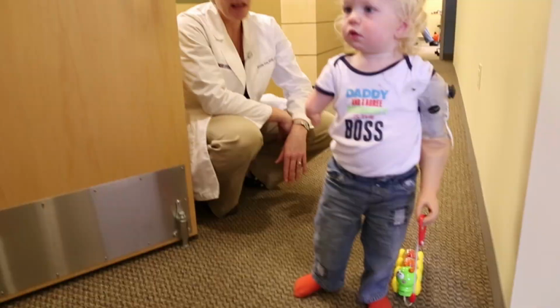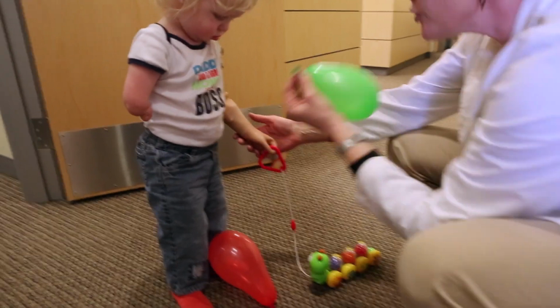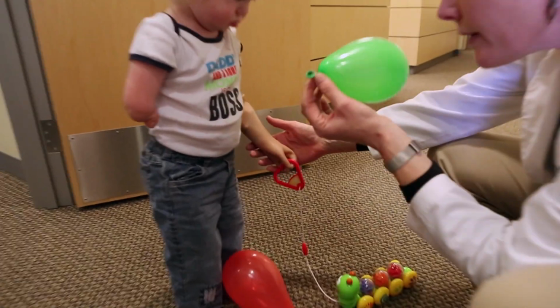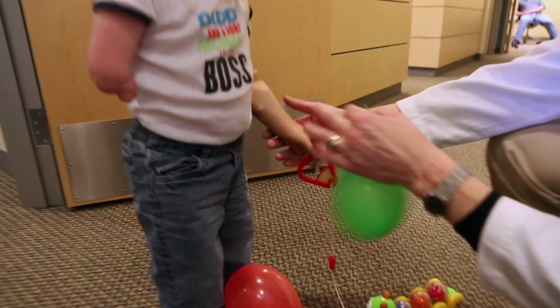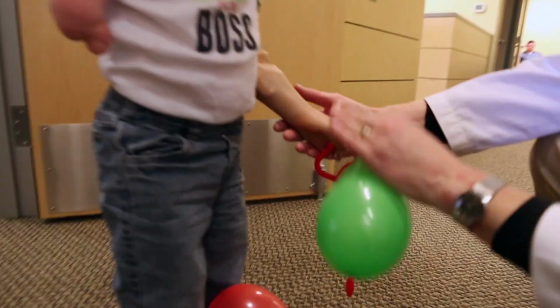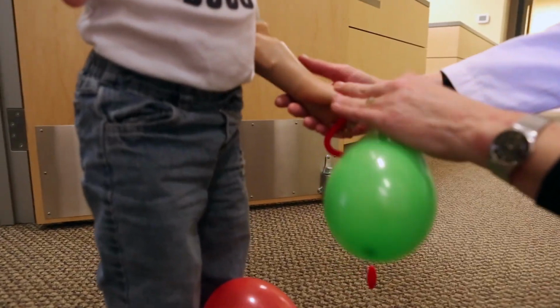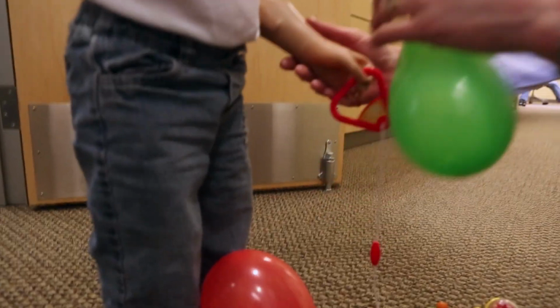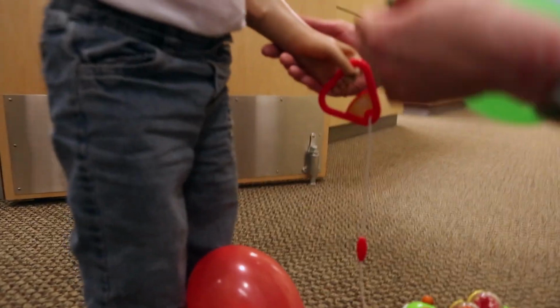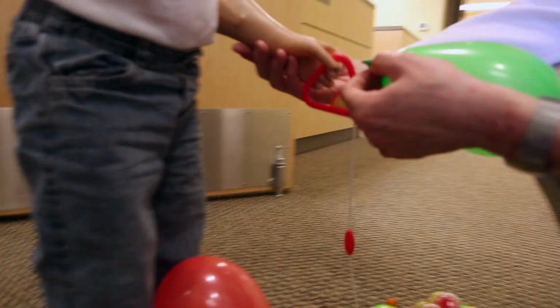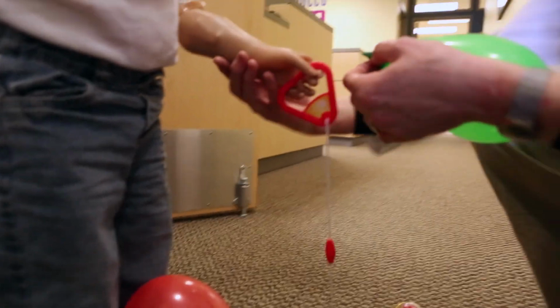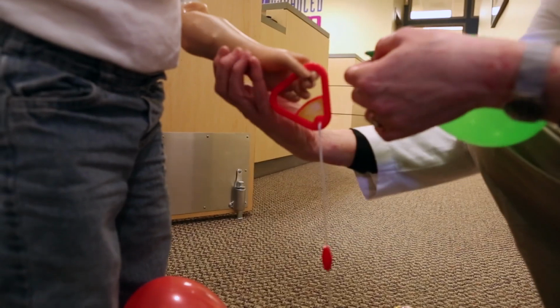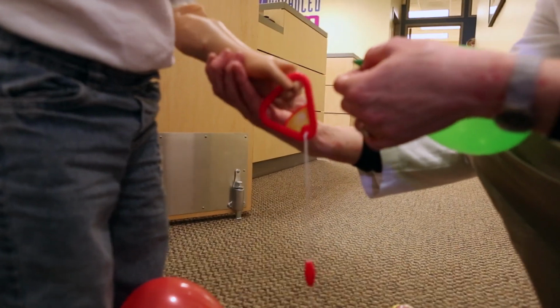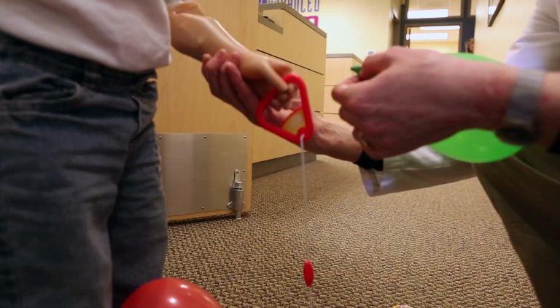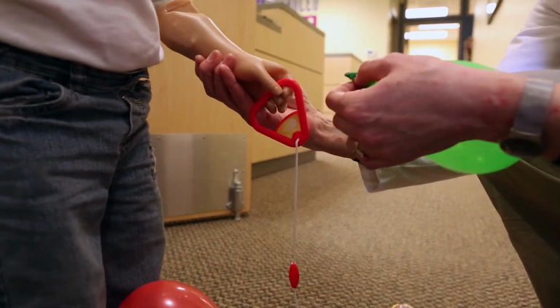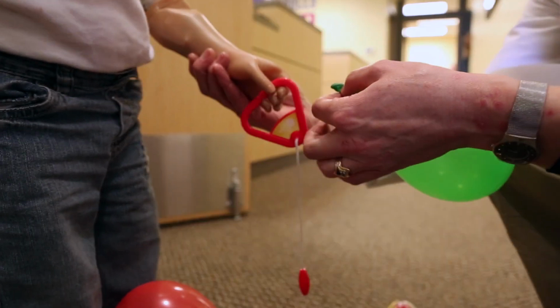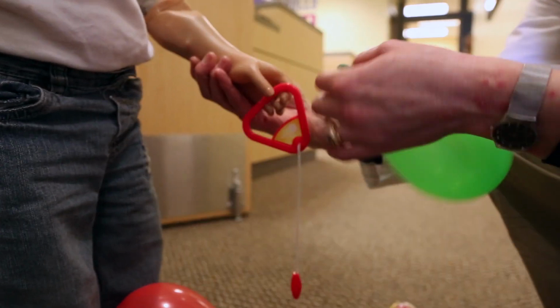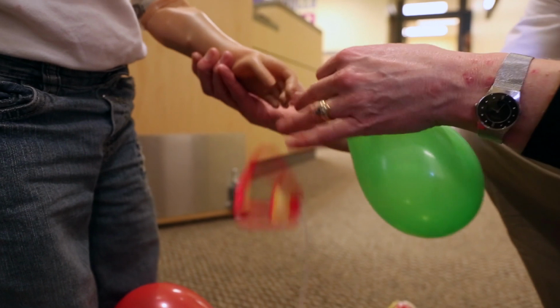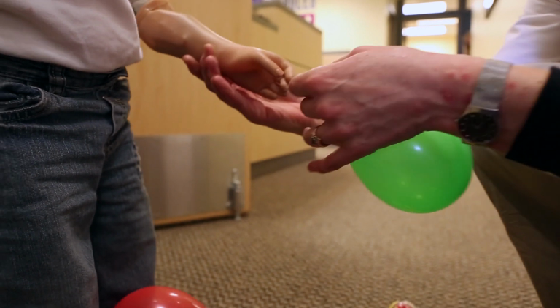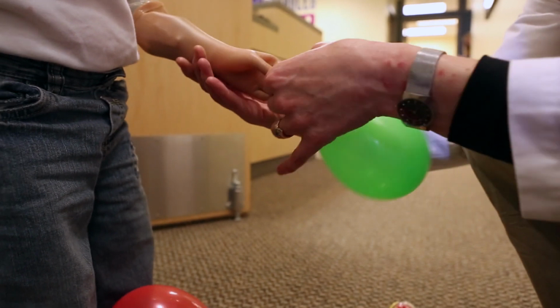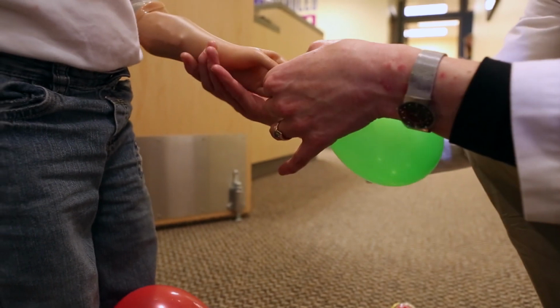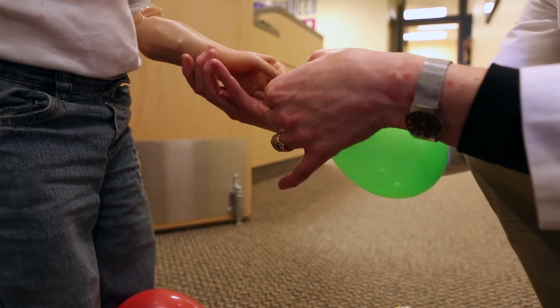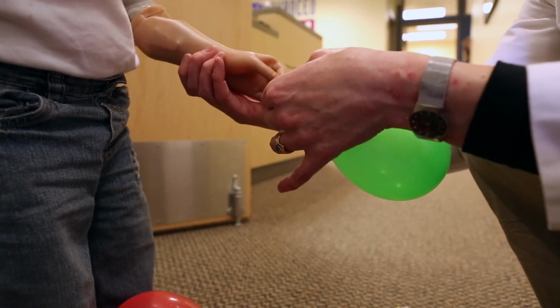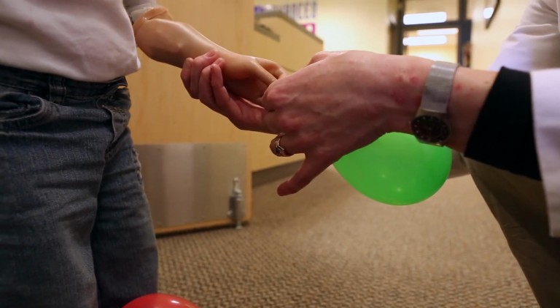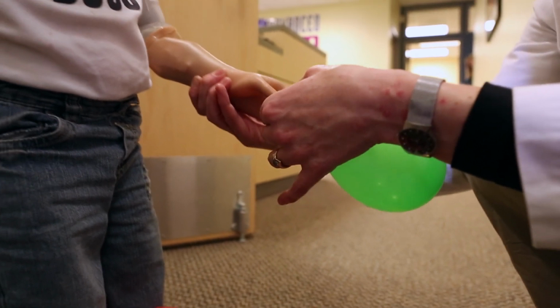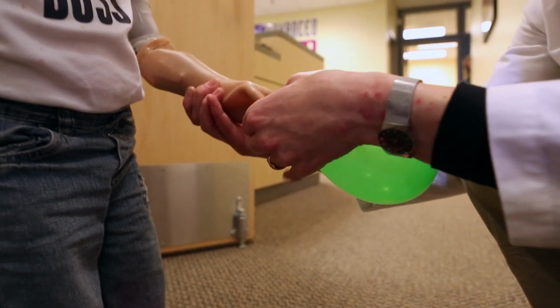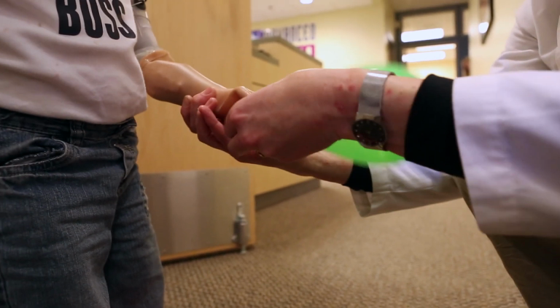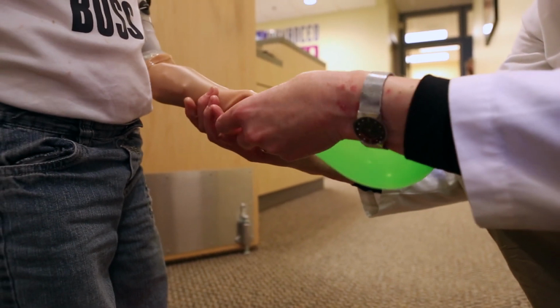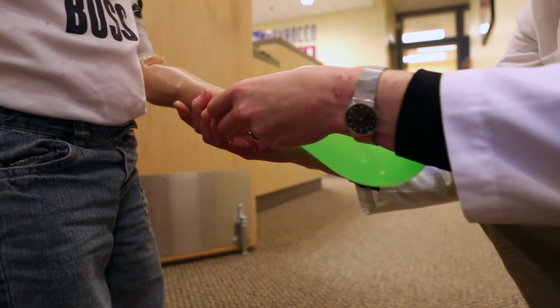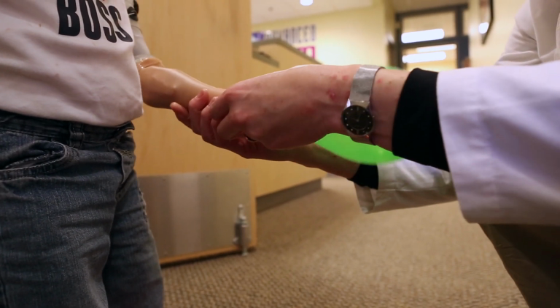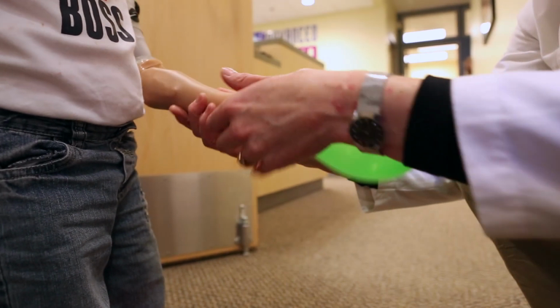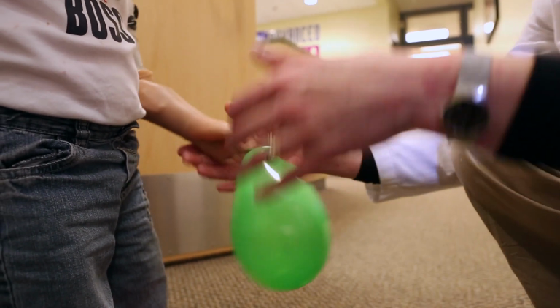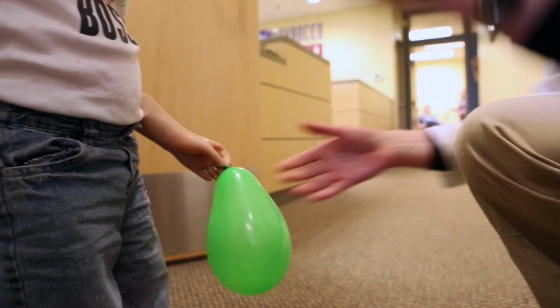Do you want the balloon in your hand? Let's put the balloon in your hand. Open up. Put the balloon in. Good job.